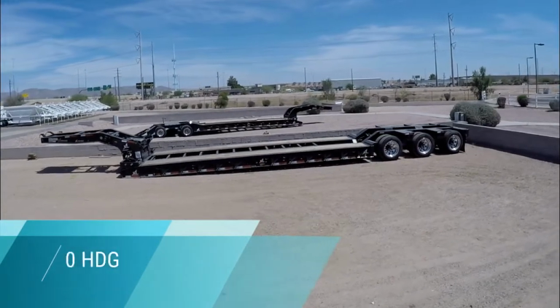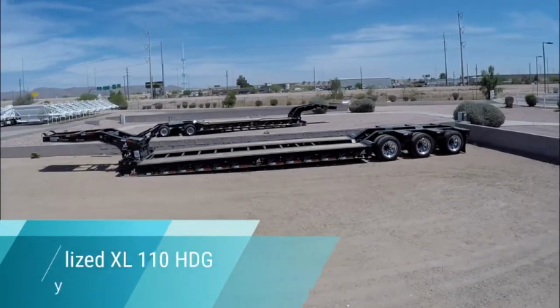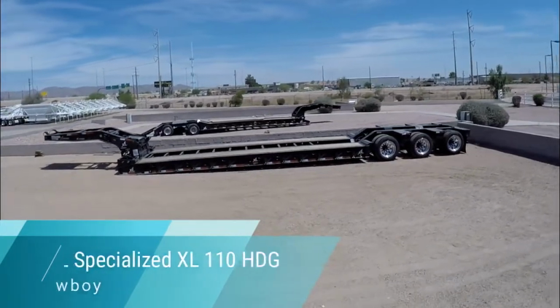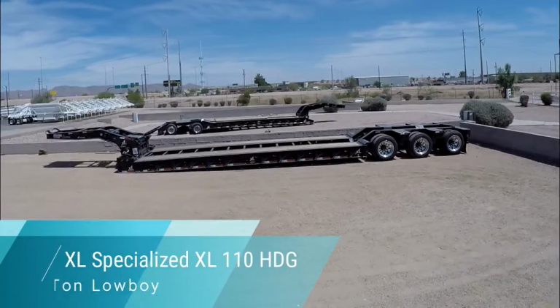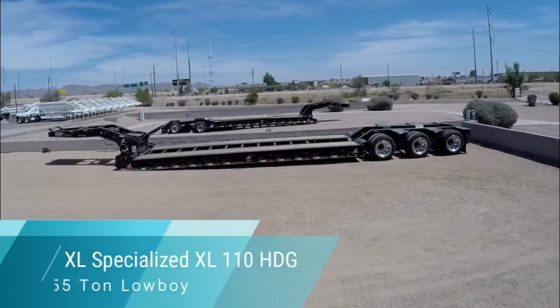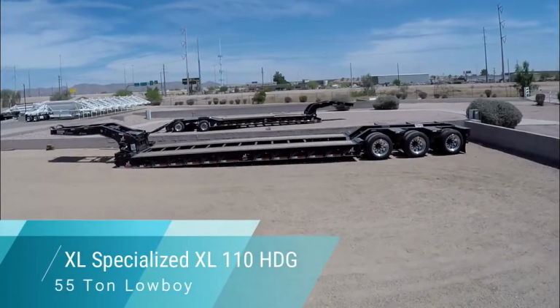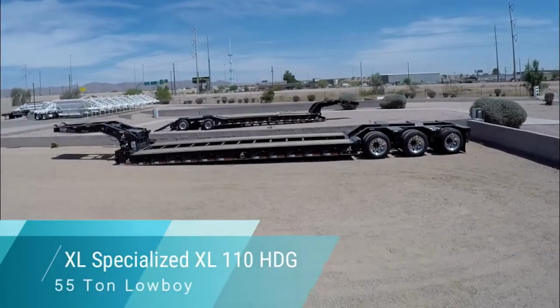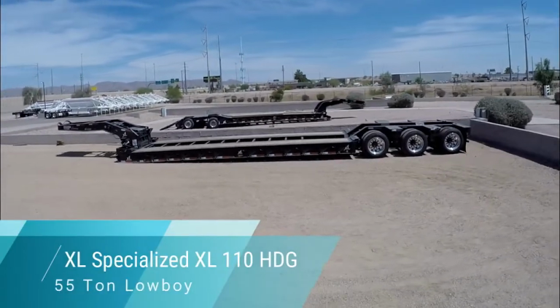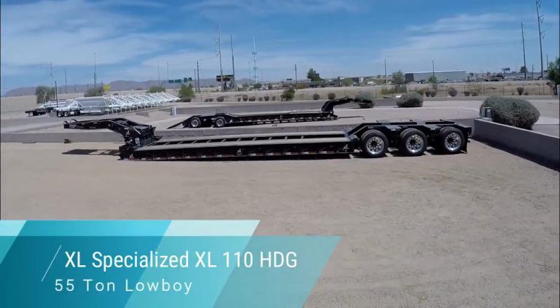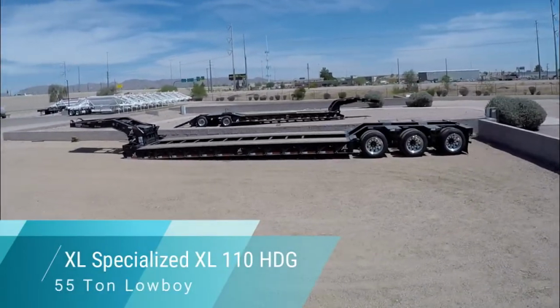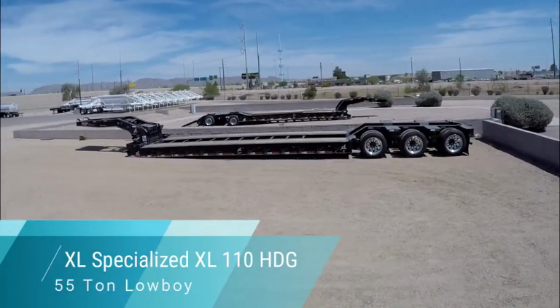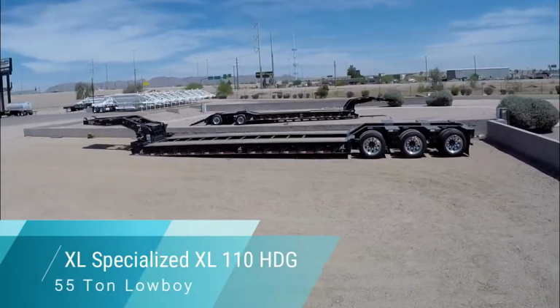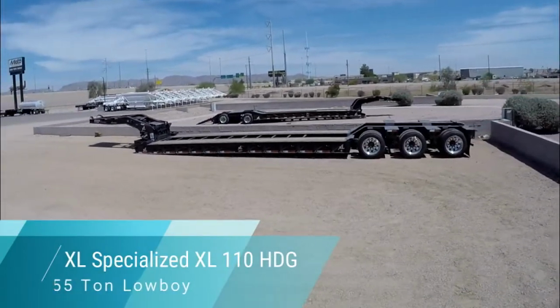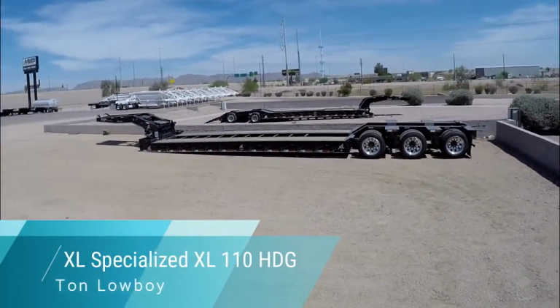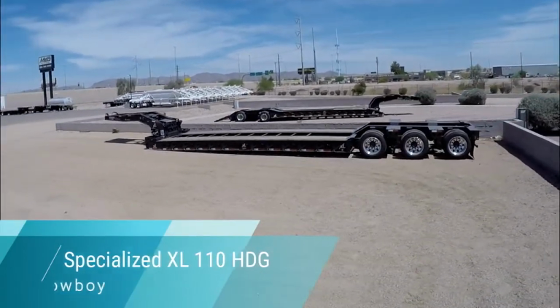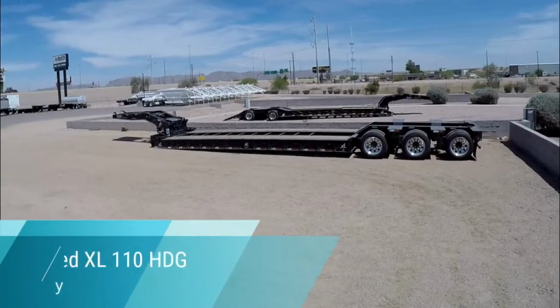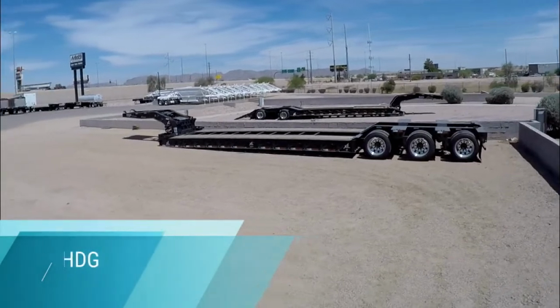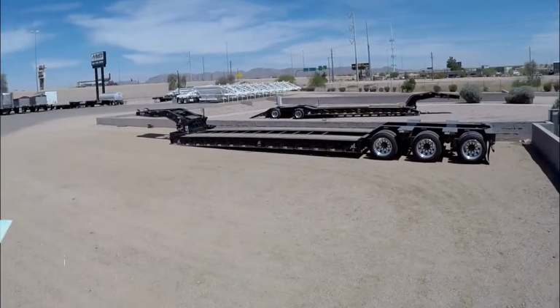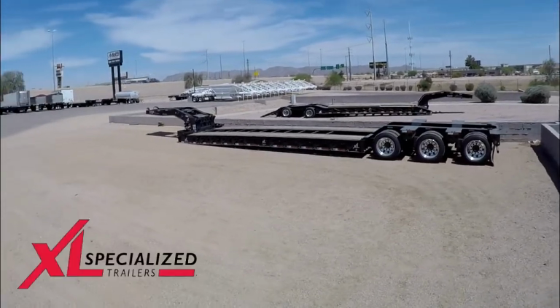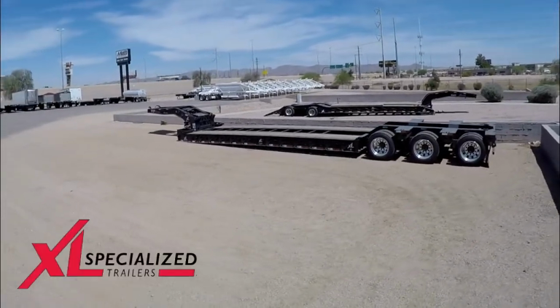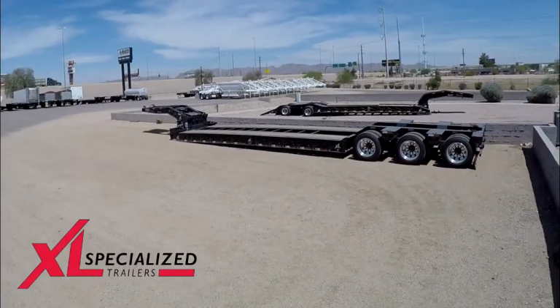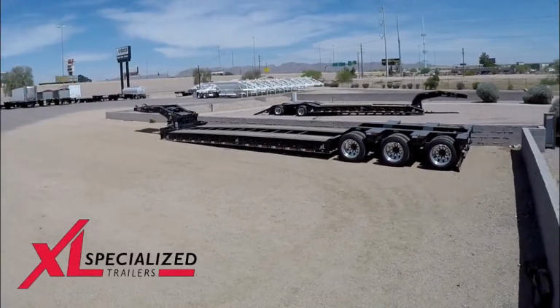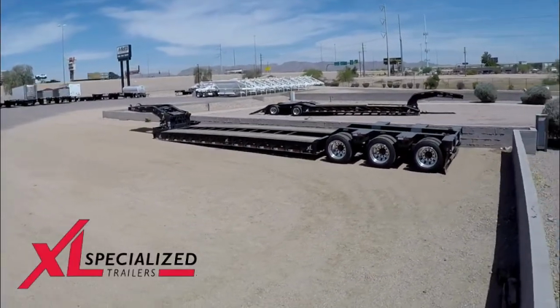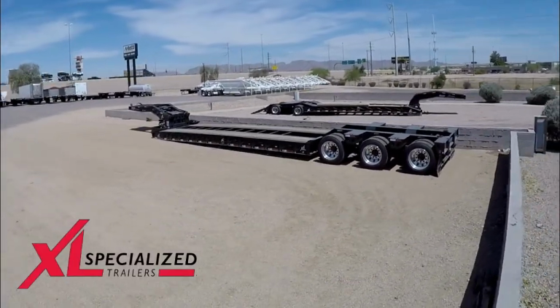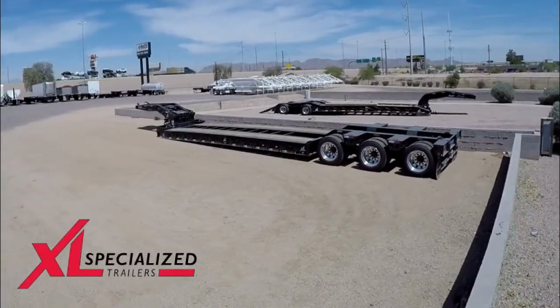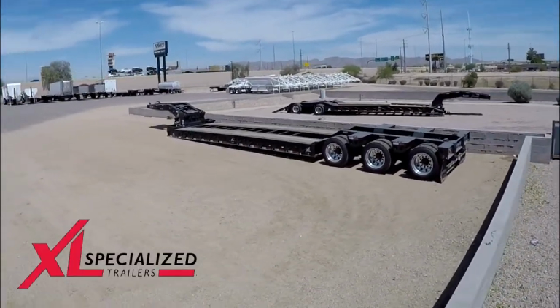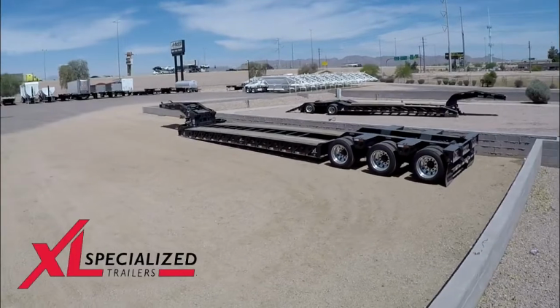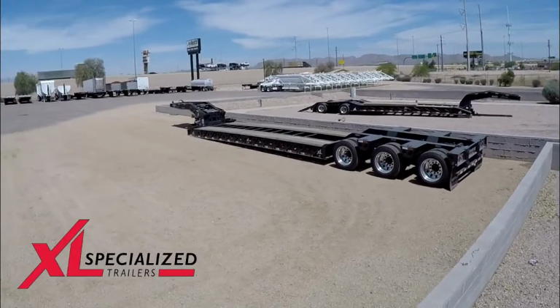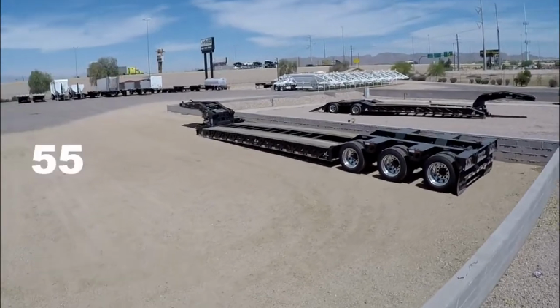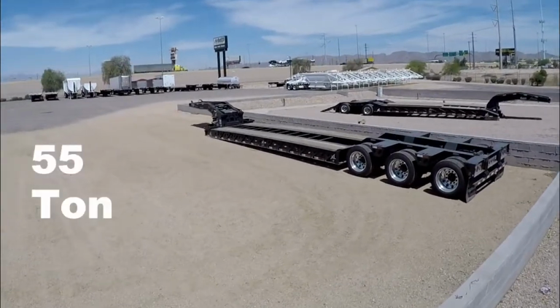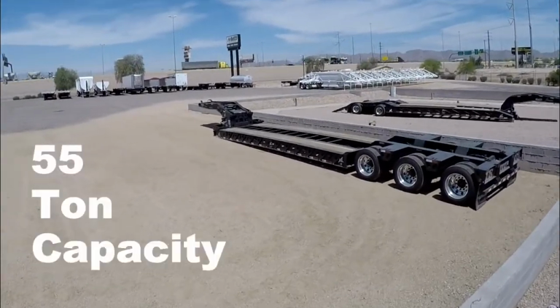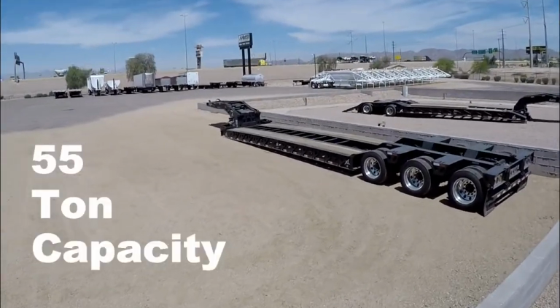The XL Specialized Hydraulic Detachable Gooseneck Lowboy is built to handle the heaviest hauls with ease. This XL110 HDG Lowboy has a 55 ton hauling capacity.